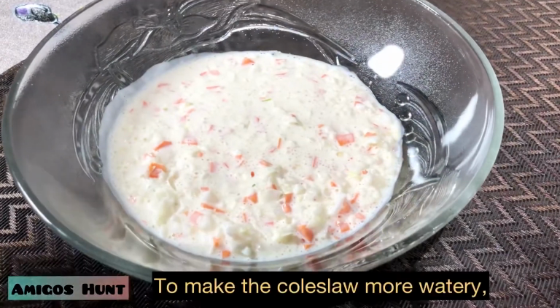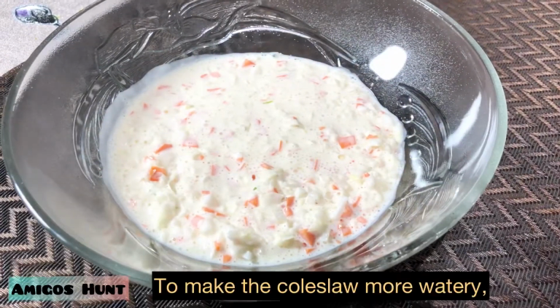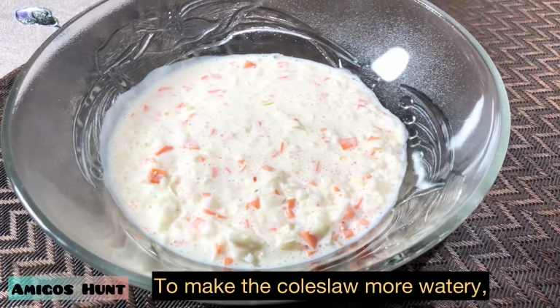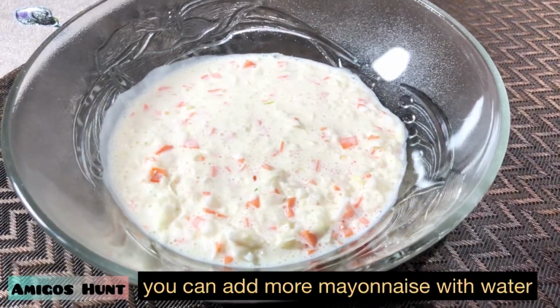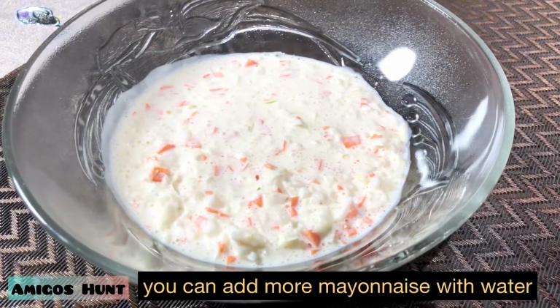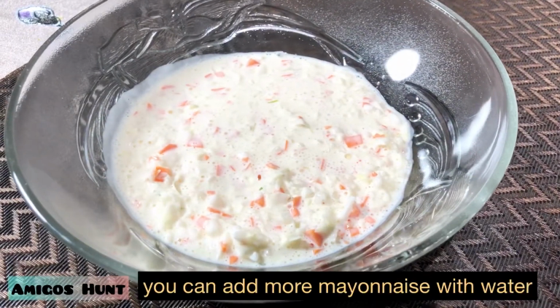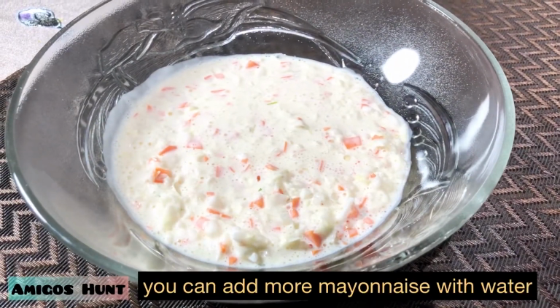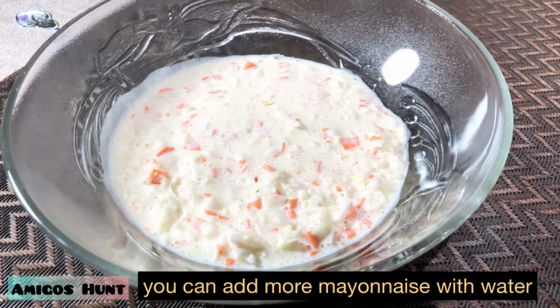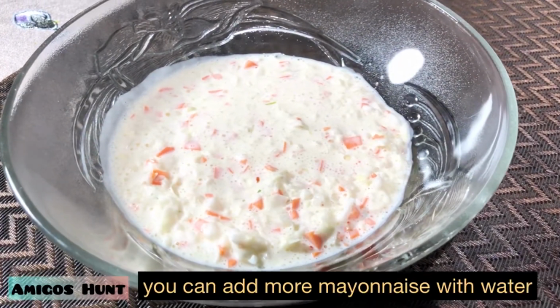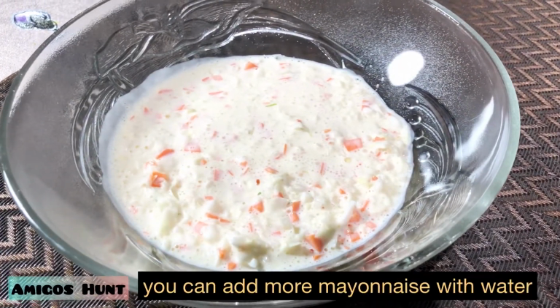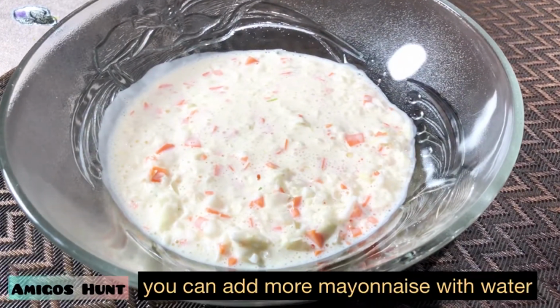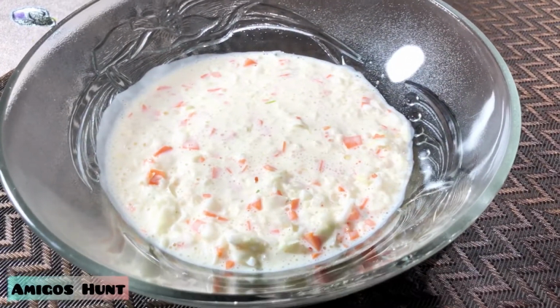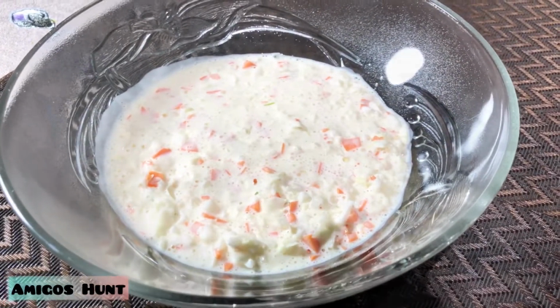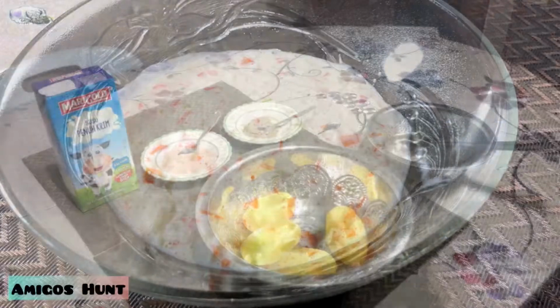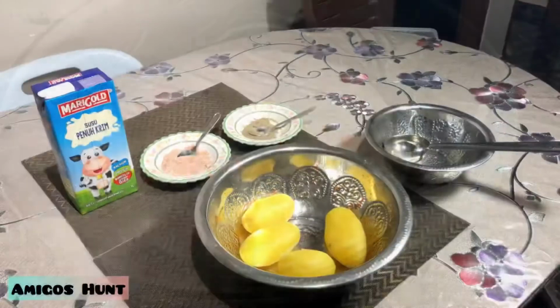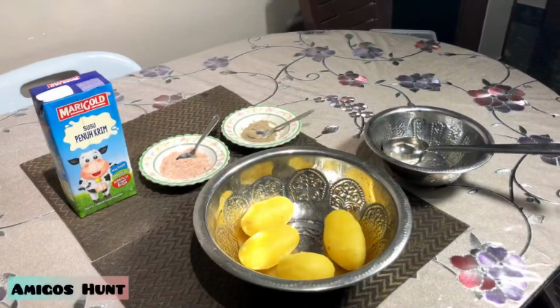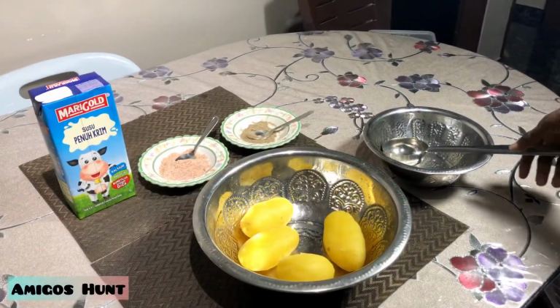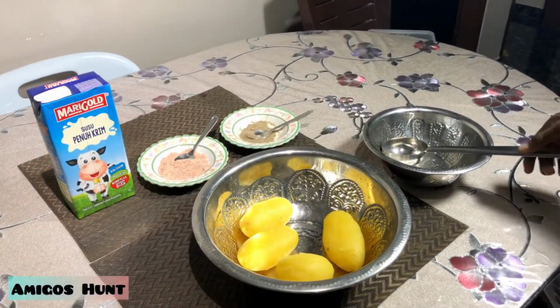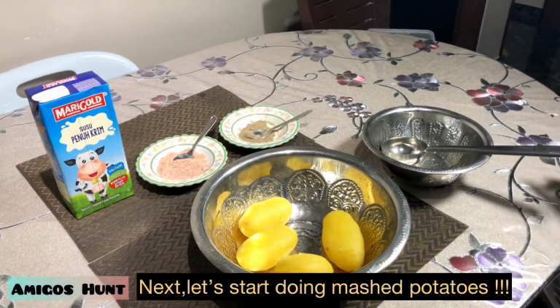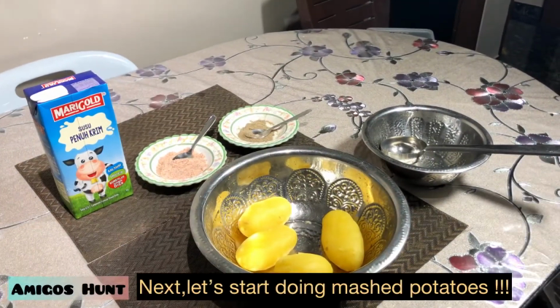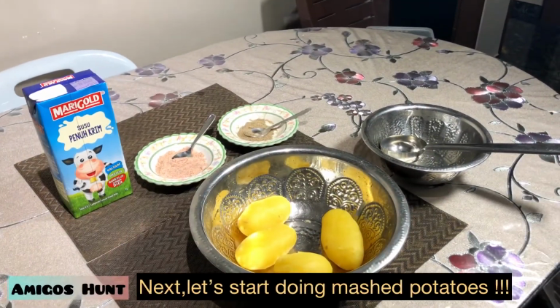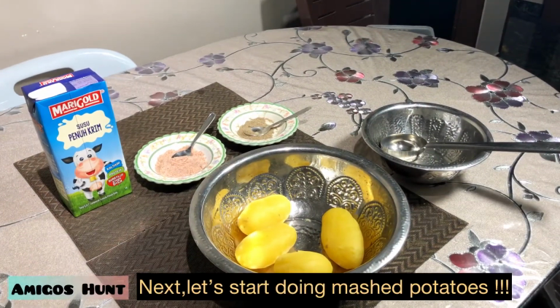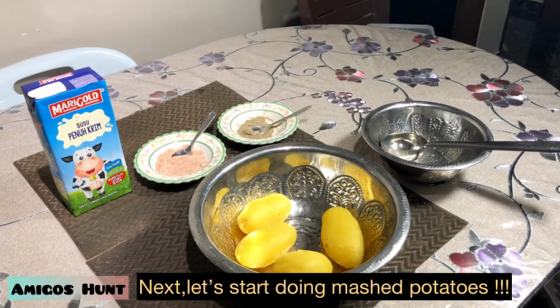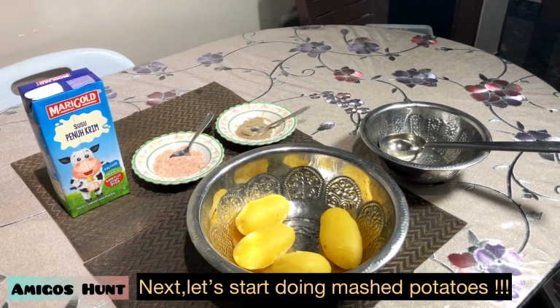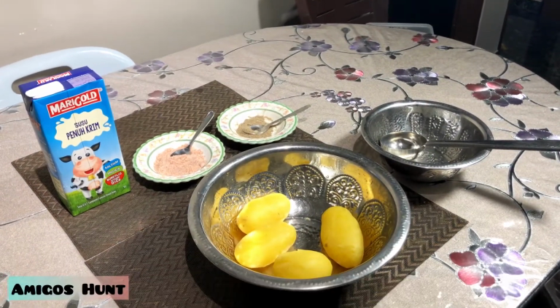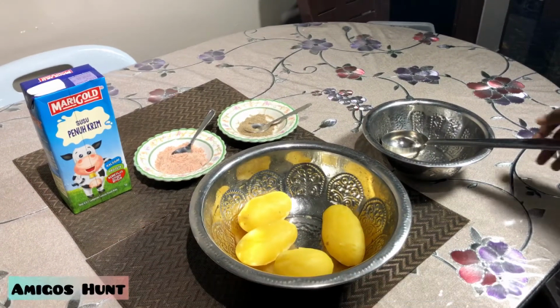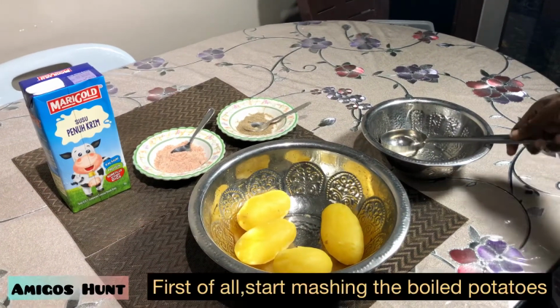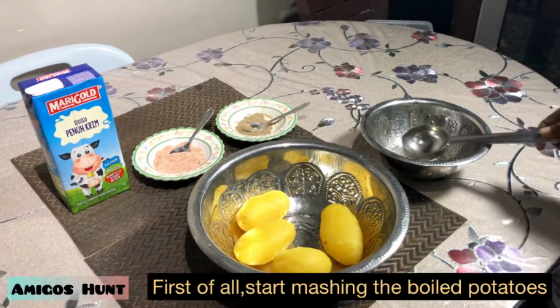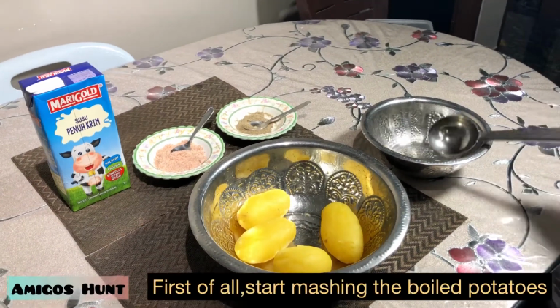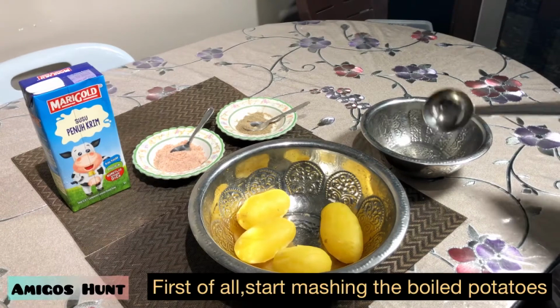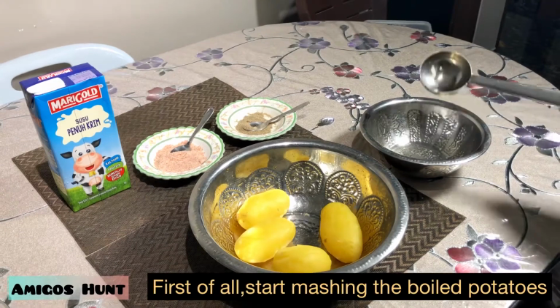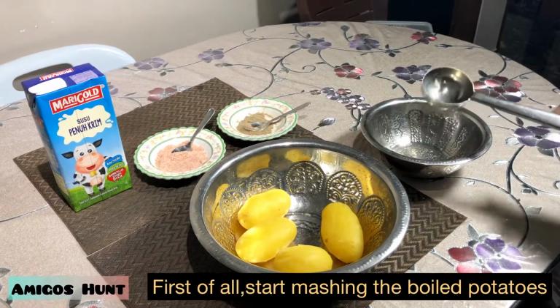Before serving, put it in the refrigerator and make it cool. To make the coleslaw more watery, you can add mayonnaise with water.